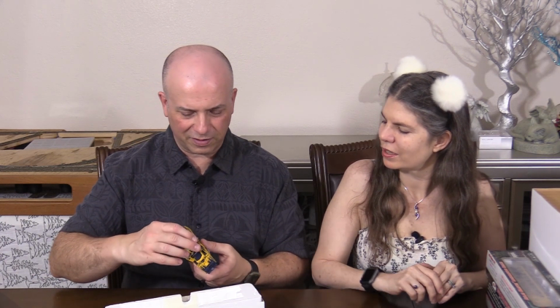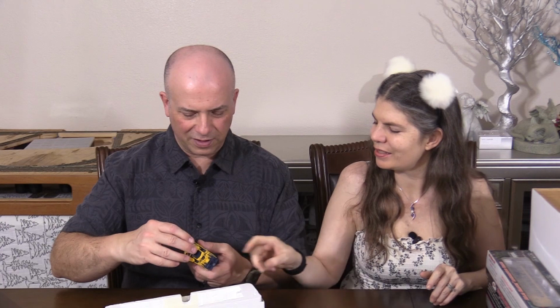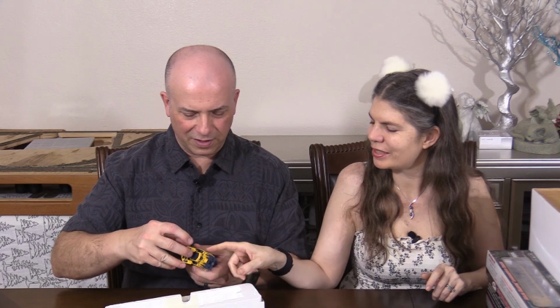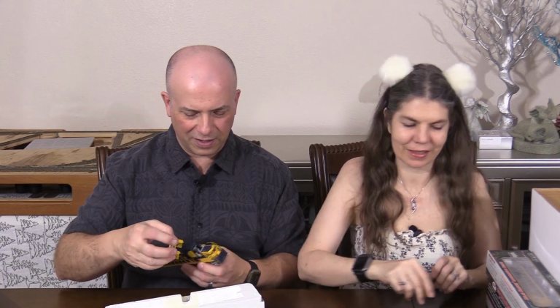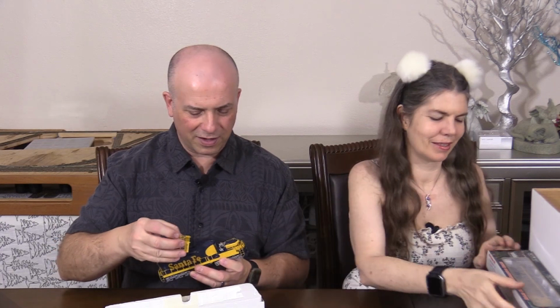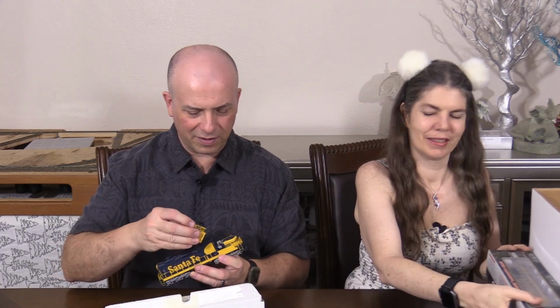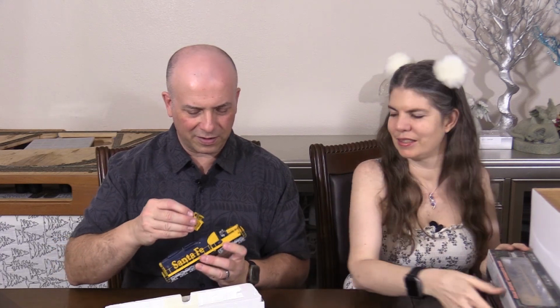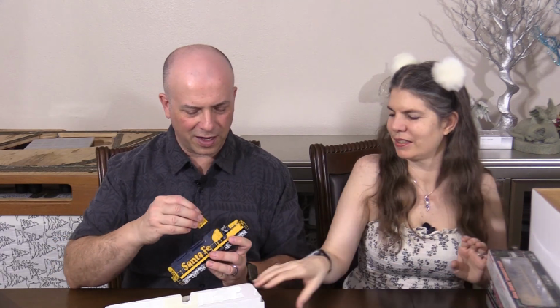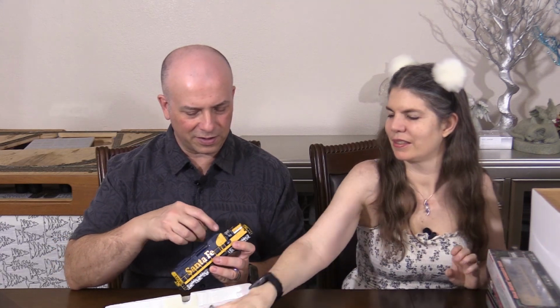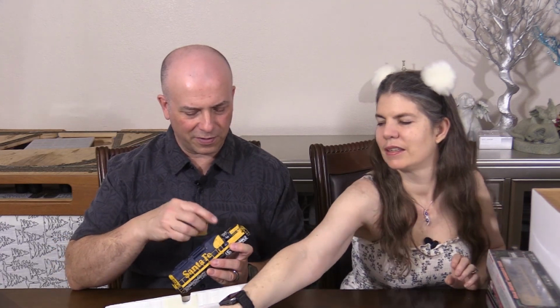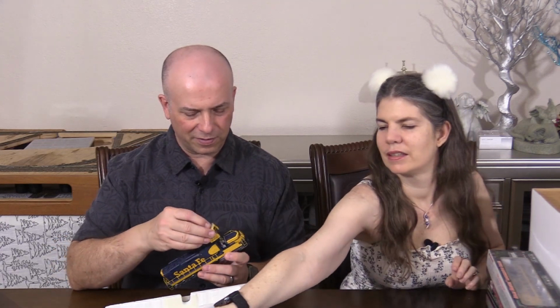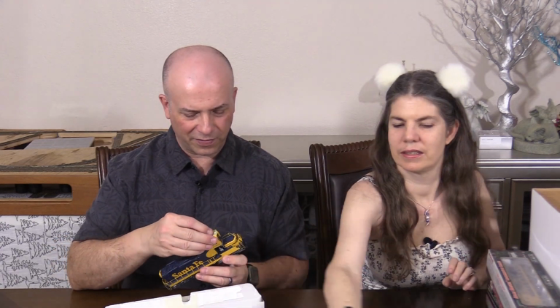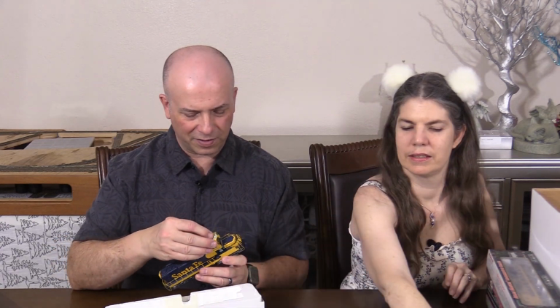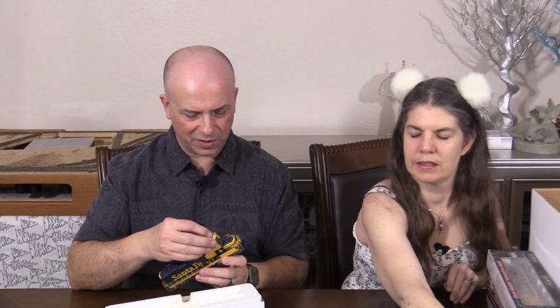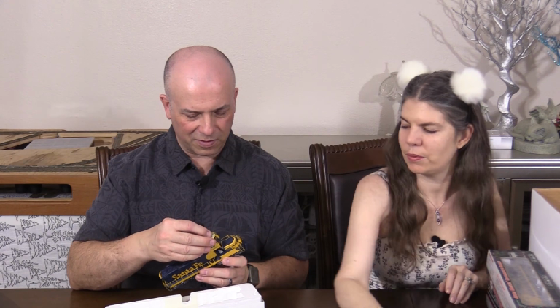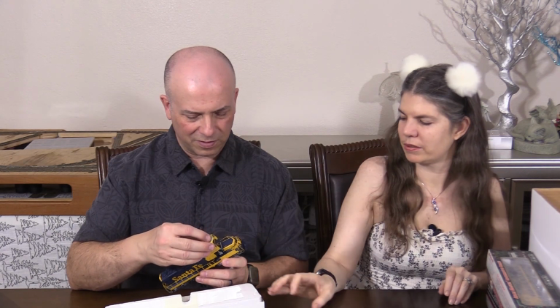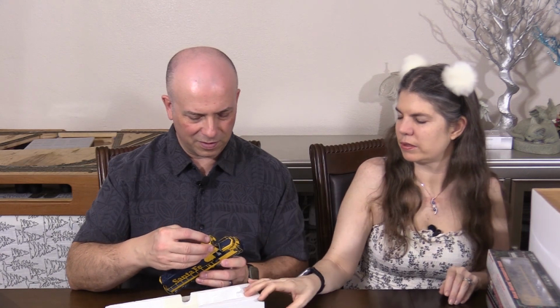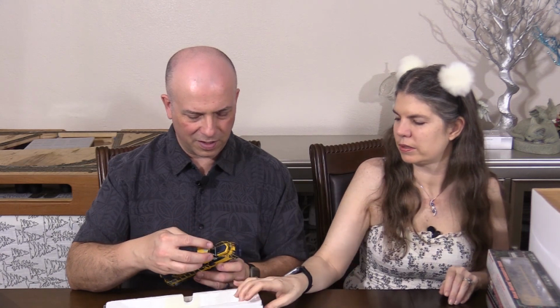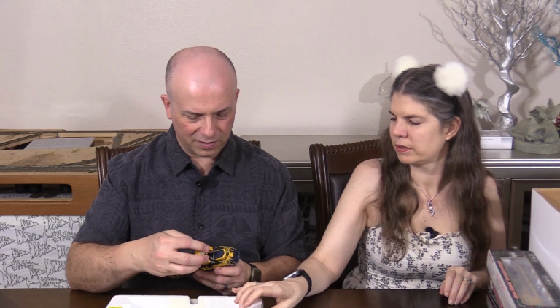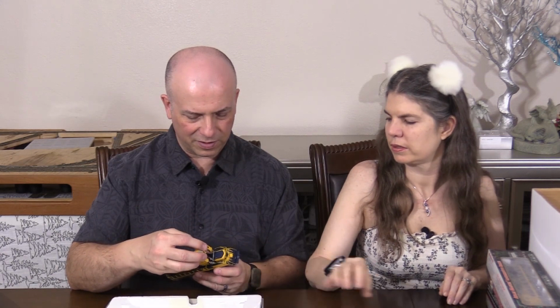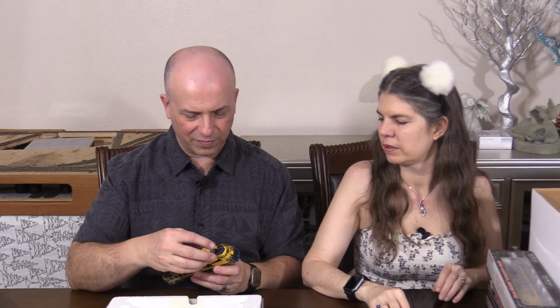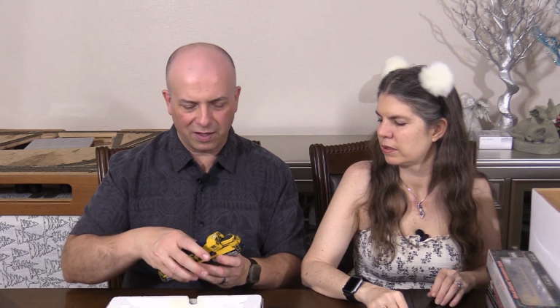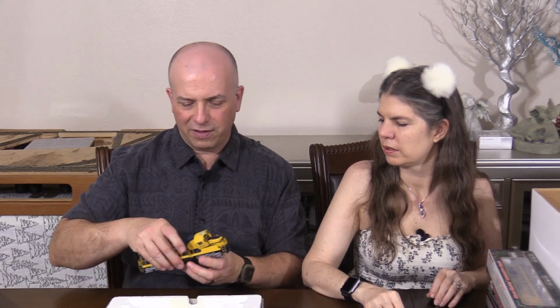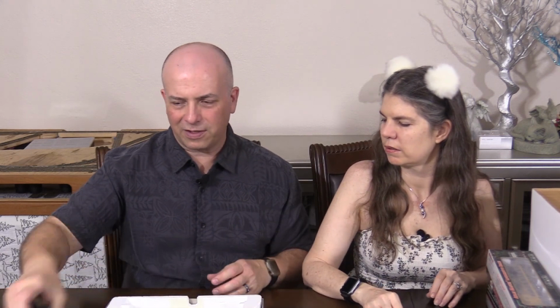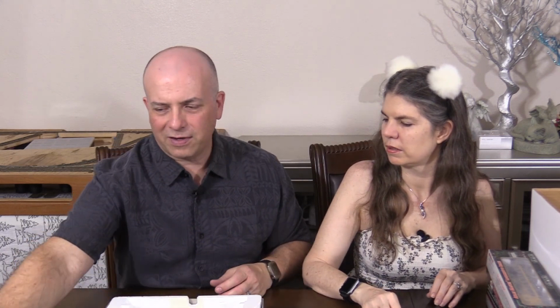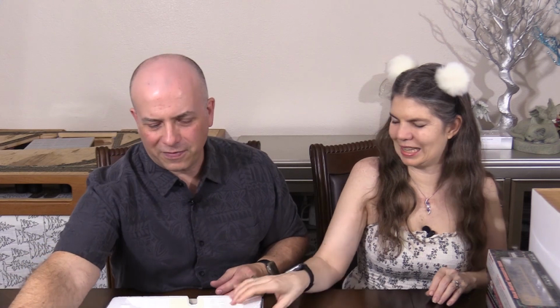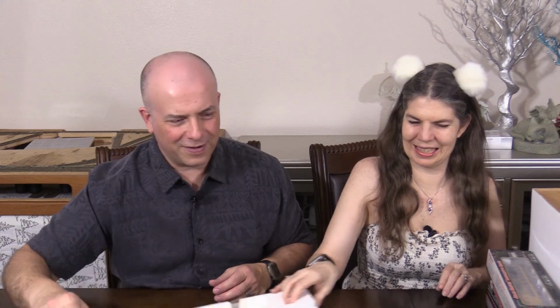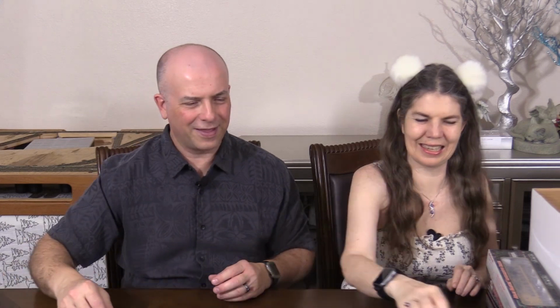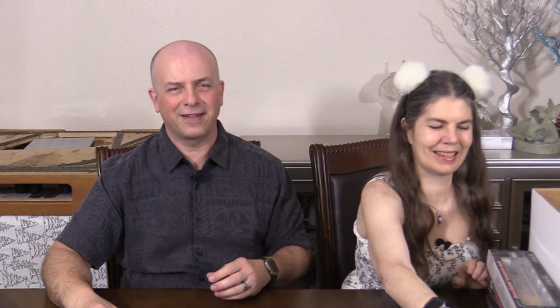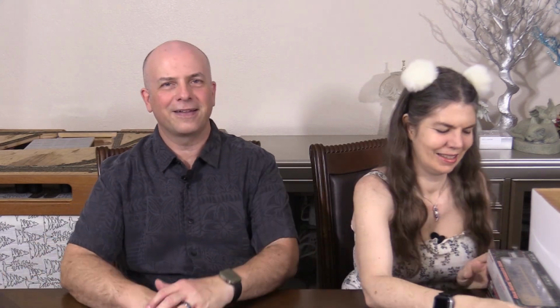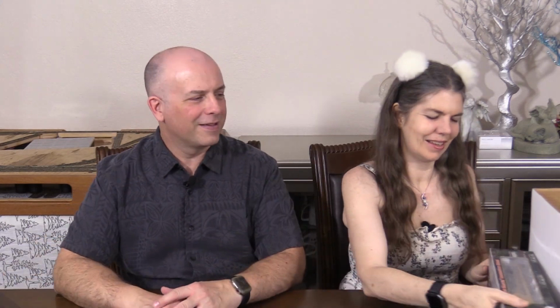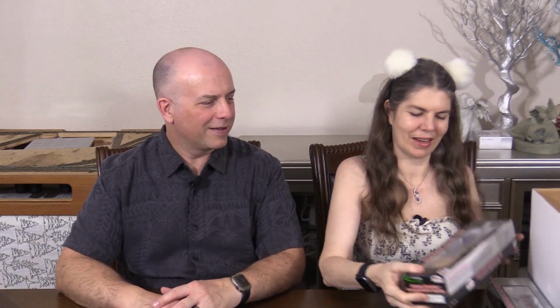I see a person in there. Yeah, a lot of the Atlas engines have crew figures in them, which is kind of cool. Oh, that's cool. So I'll just leave that alone for now. All right.